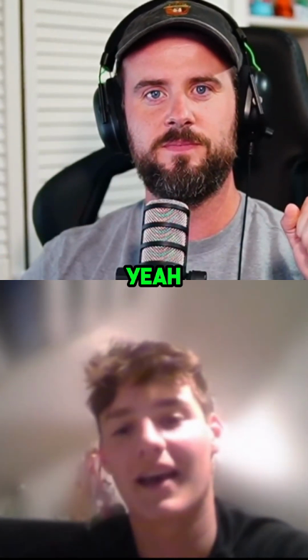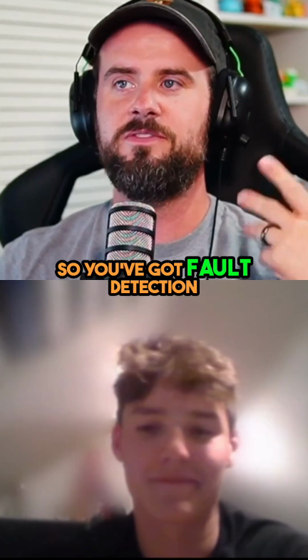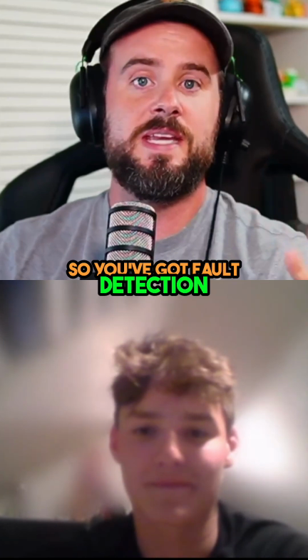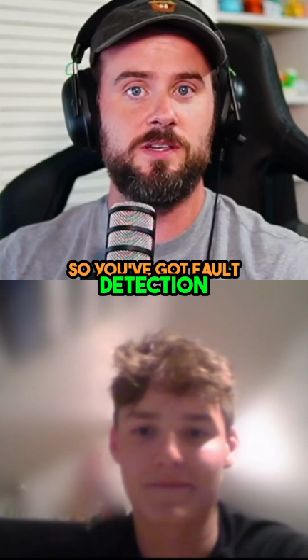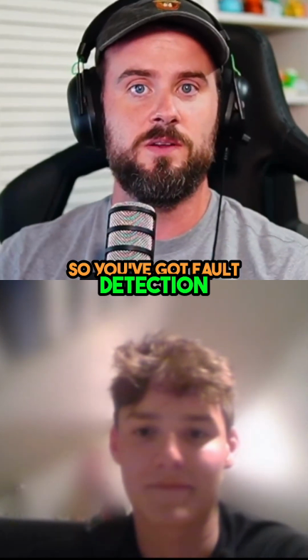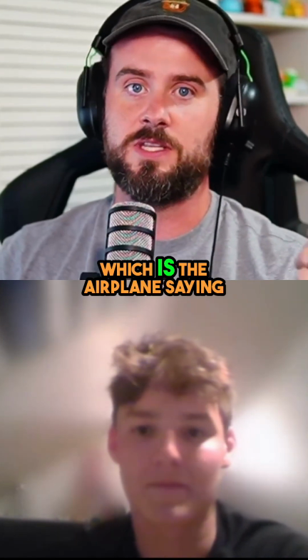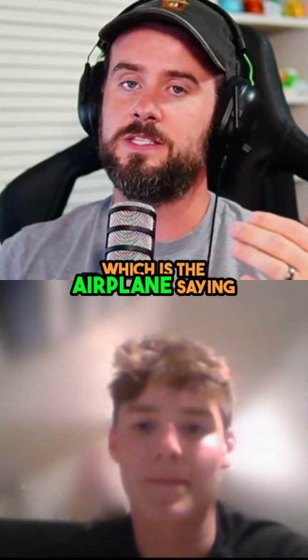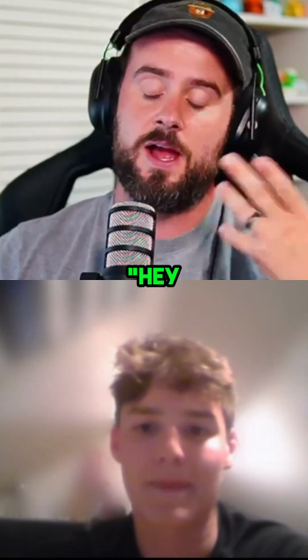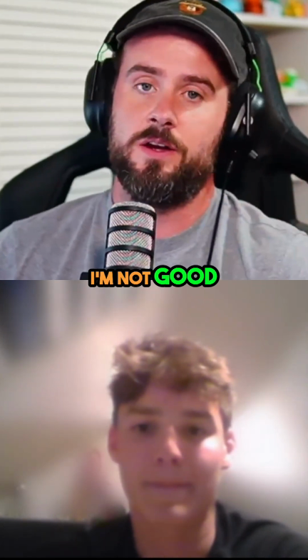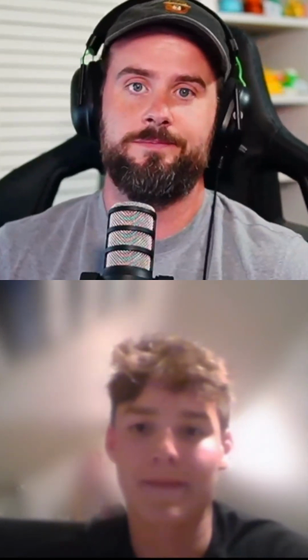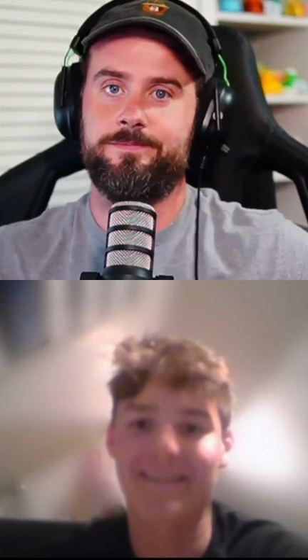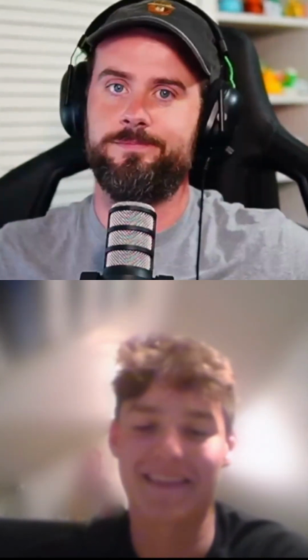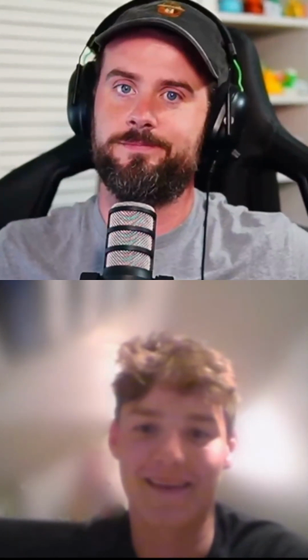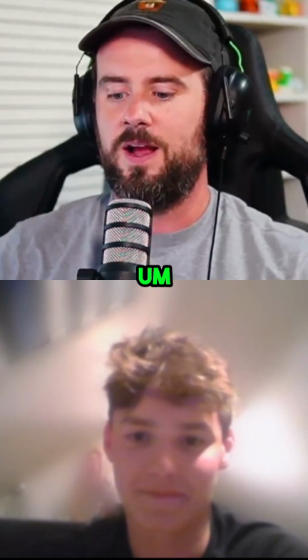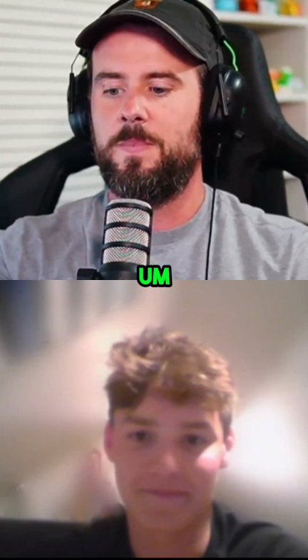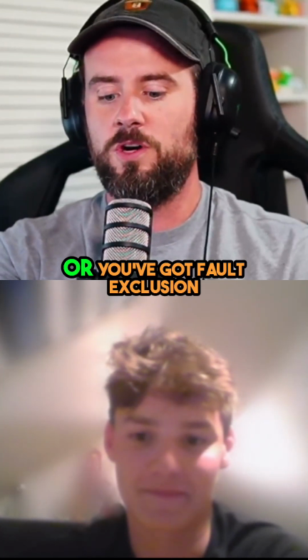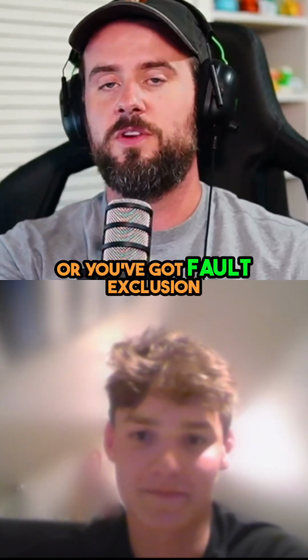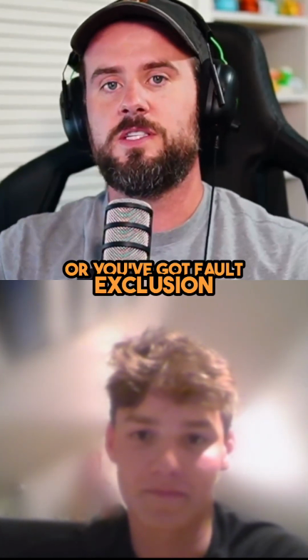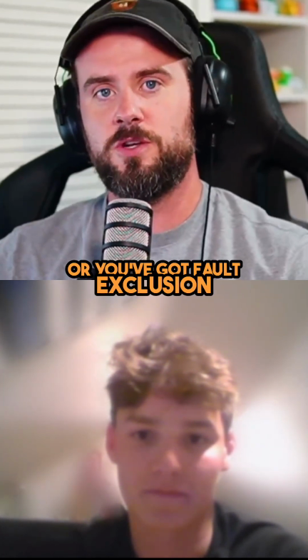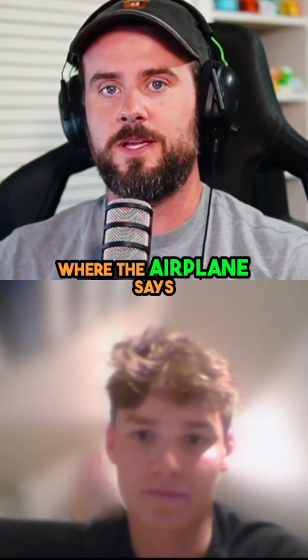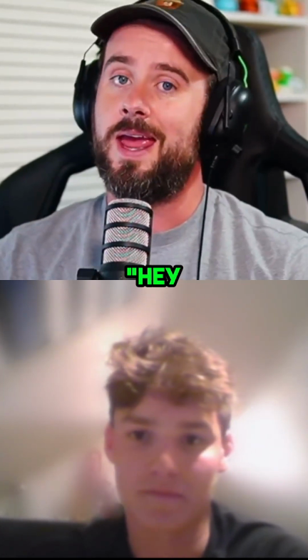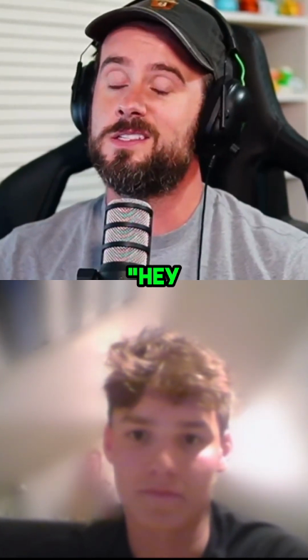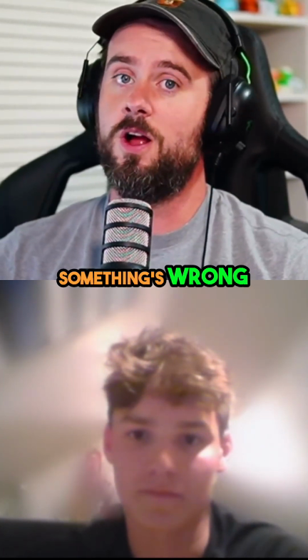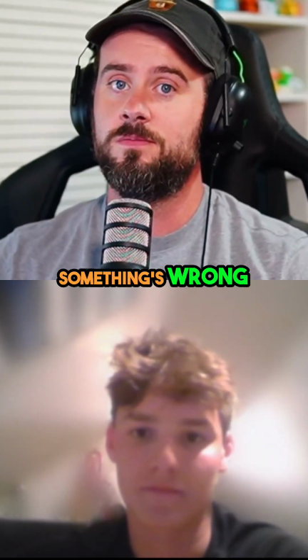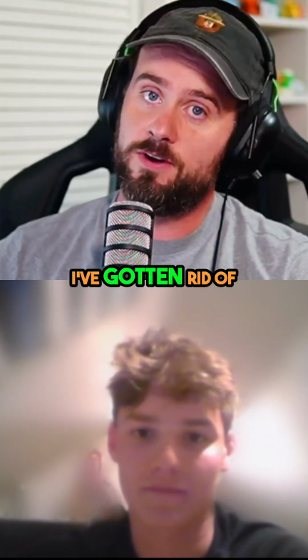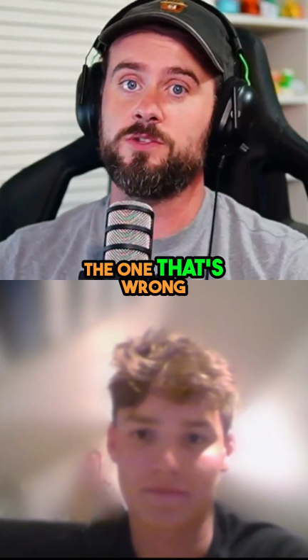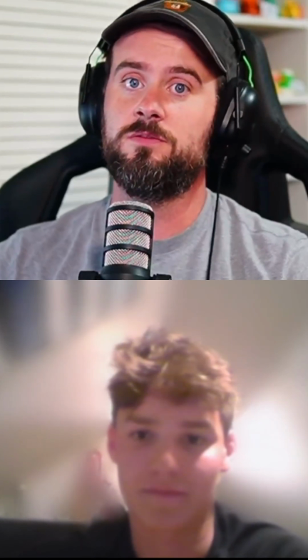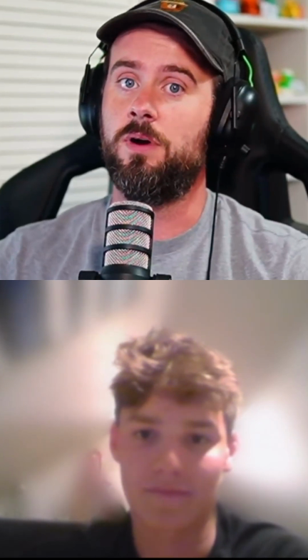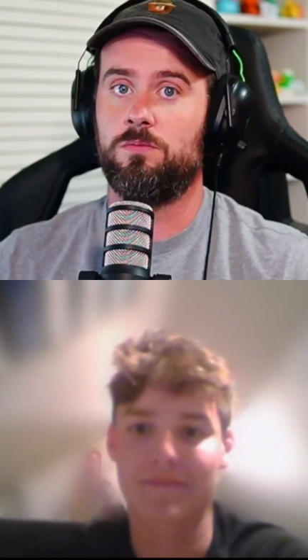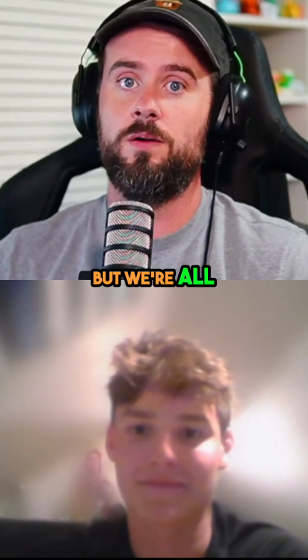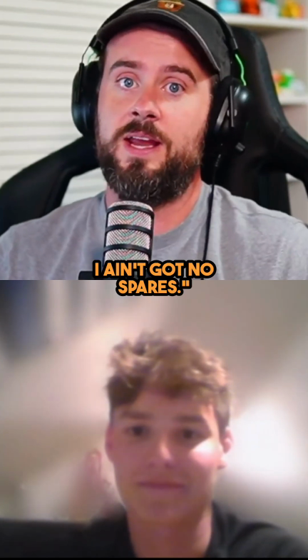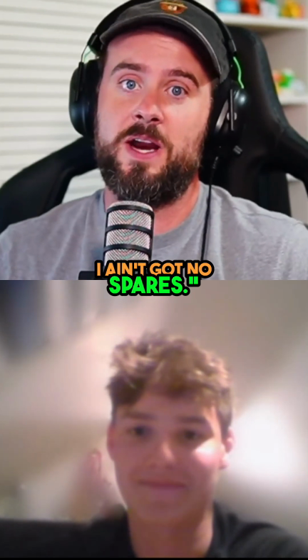So you've got fault detection, which is the airplane saying it's not good. Or you've got fault exclusion, where the airplane says something's wrong — it's gotten rid of the one that's wrong, but it doesn't have any spares.